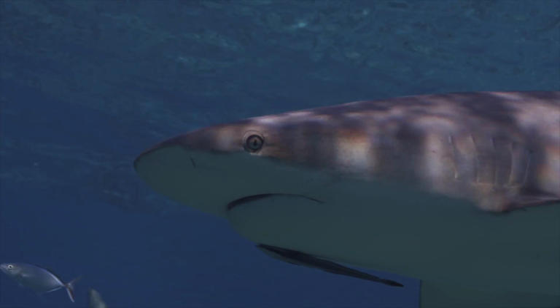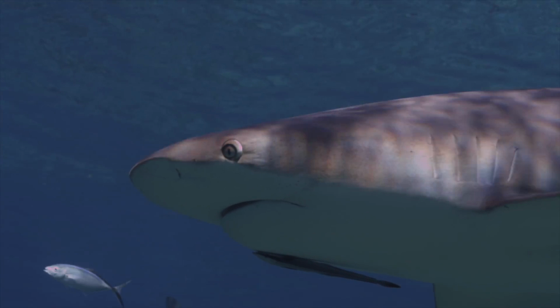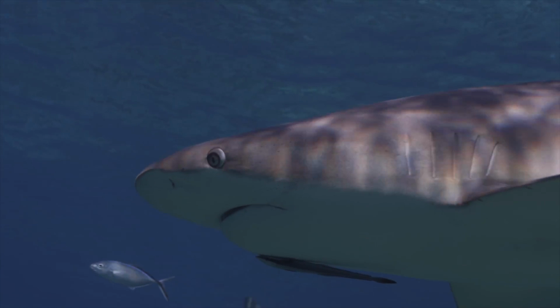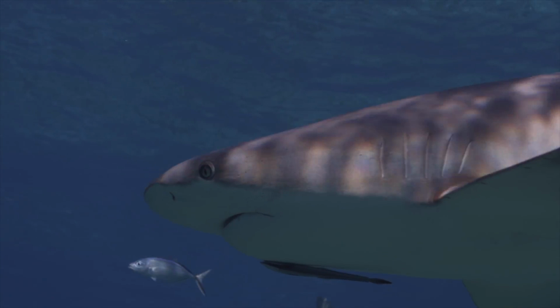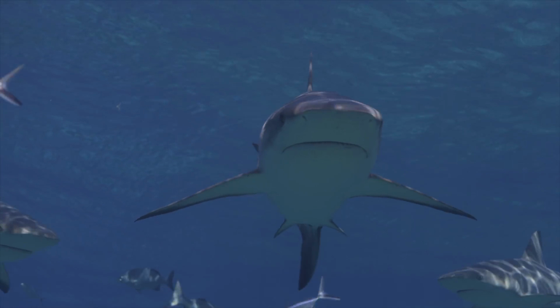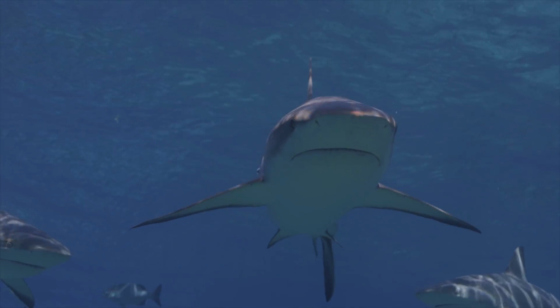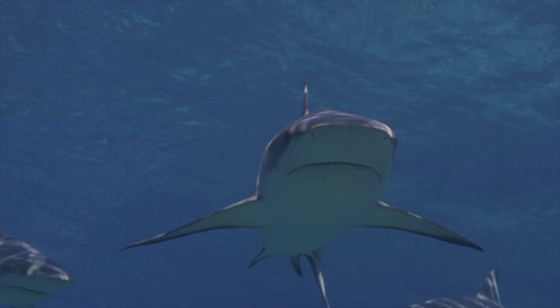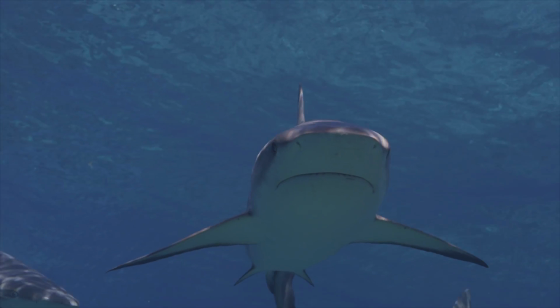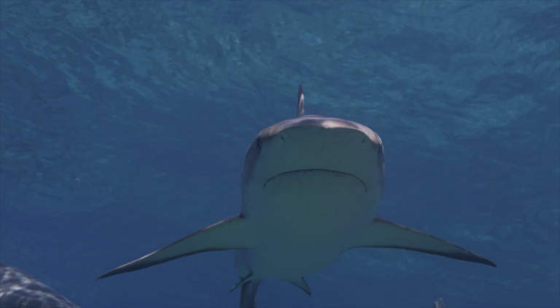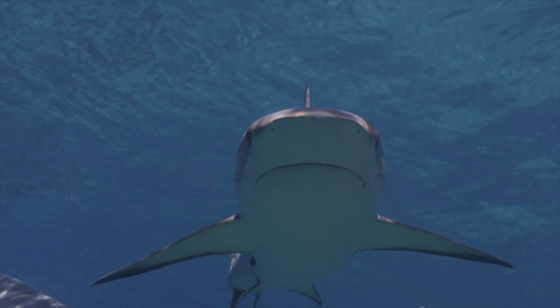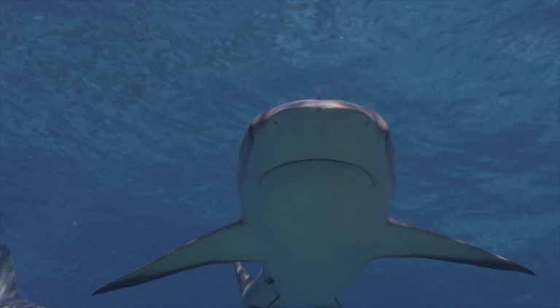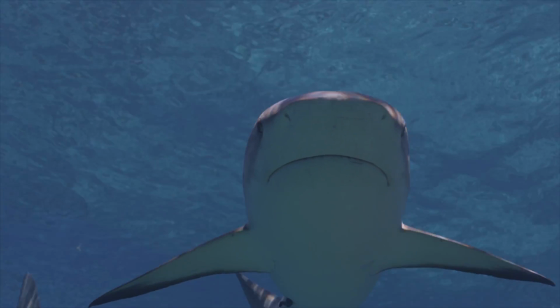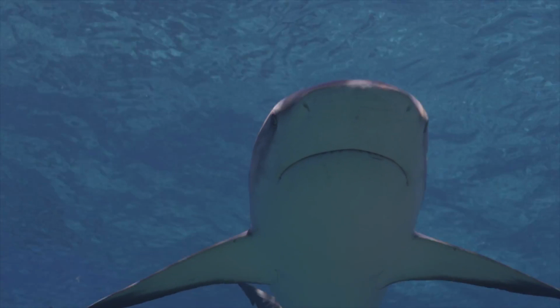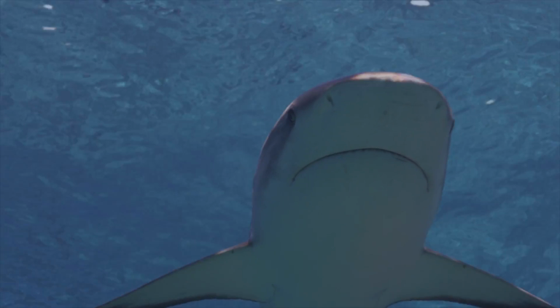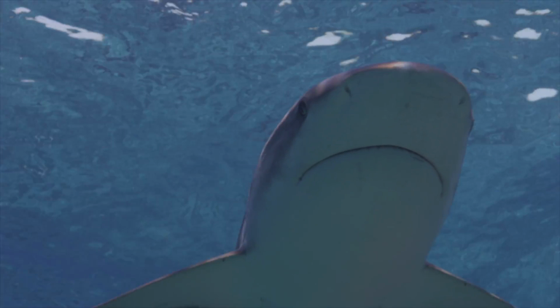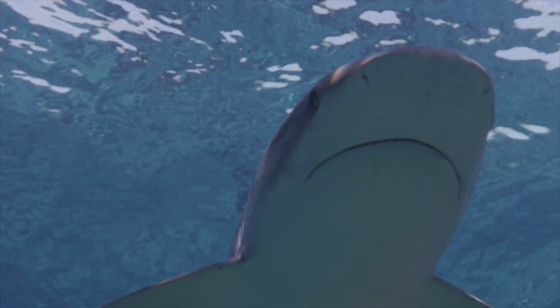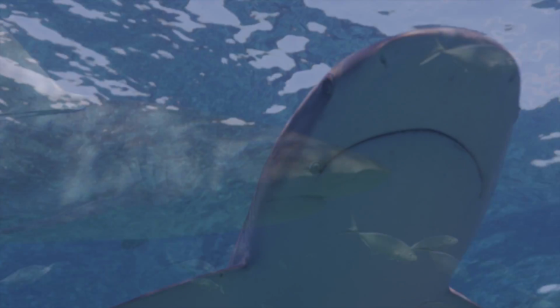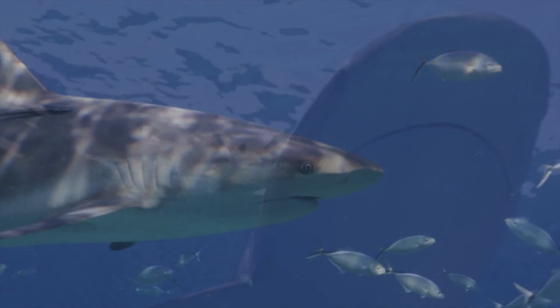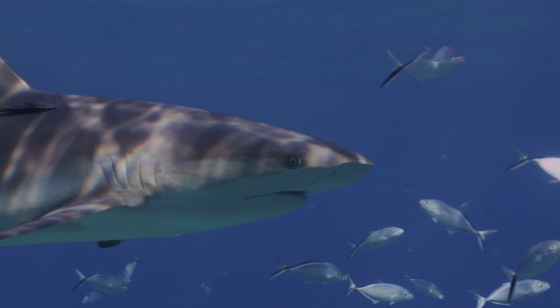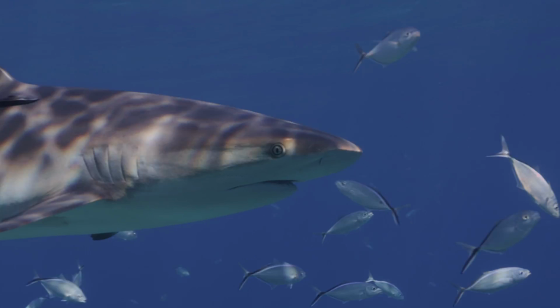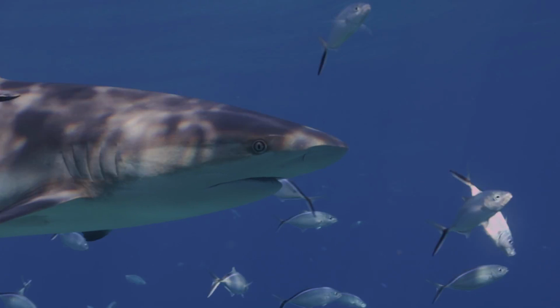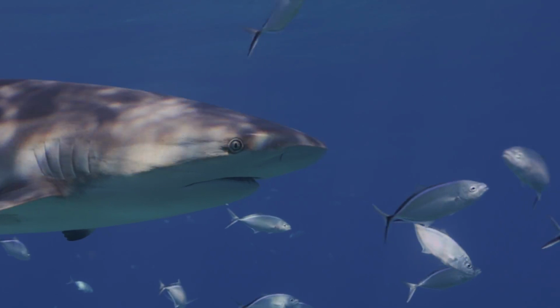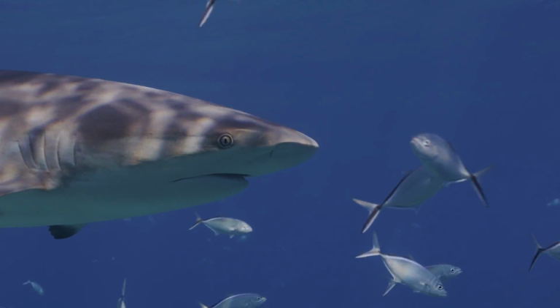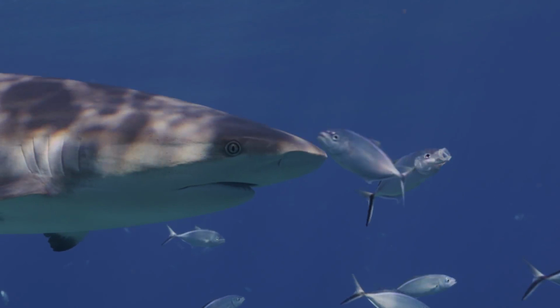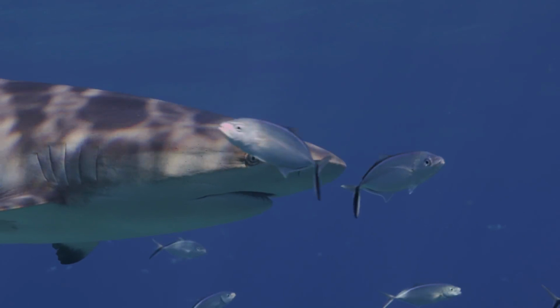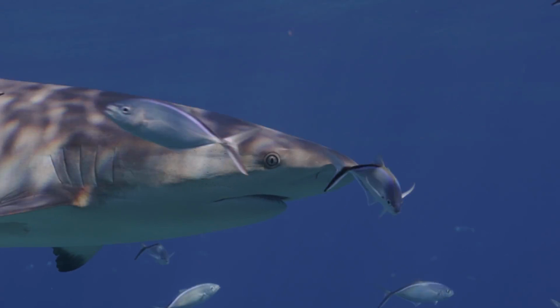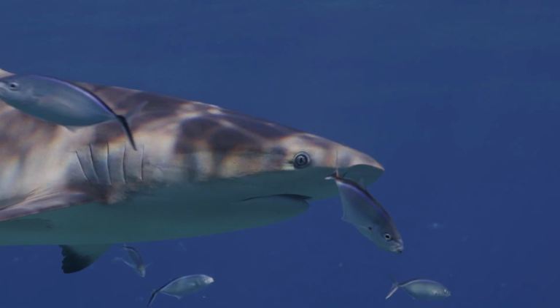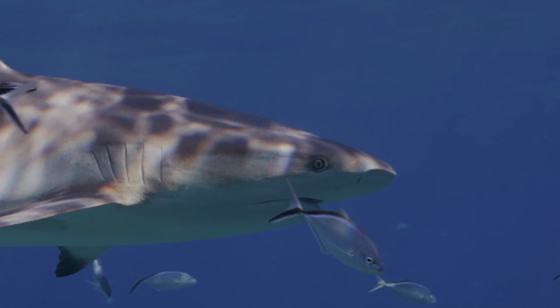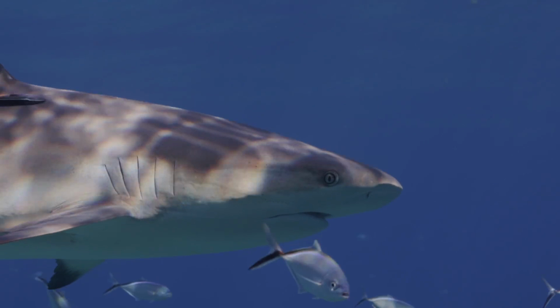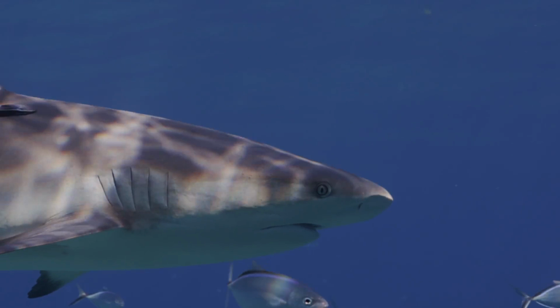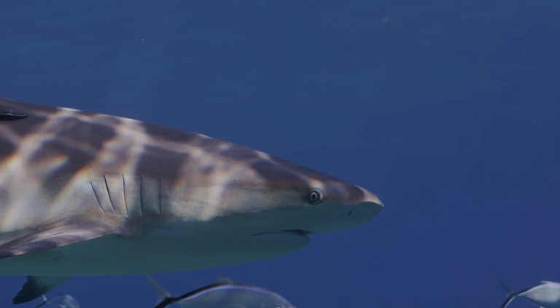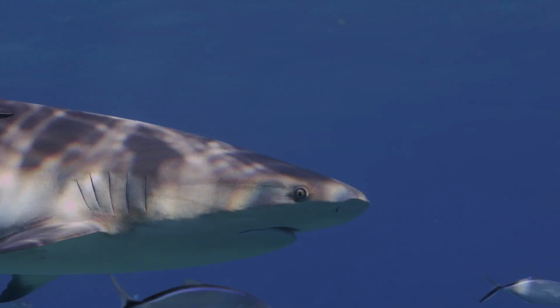They also use their ampullae of Lorenzini to detect prey. These are jelly-filled sensory organs which detect electrical pulses. Every living thing gives off an electrical pulse, so the sharks are able to find their prey even if they cannot see it or hear it.